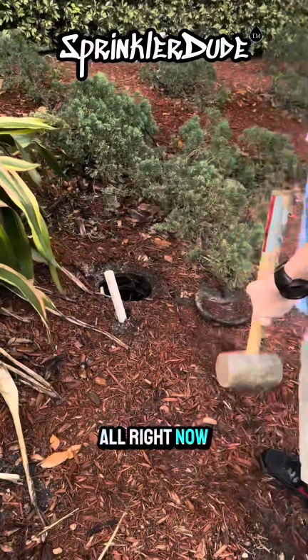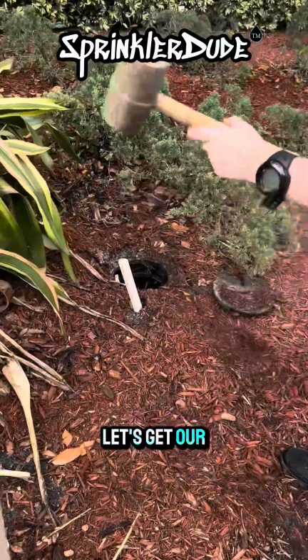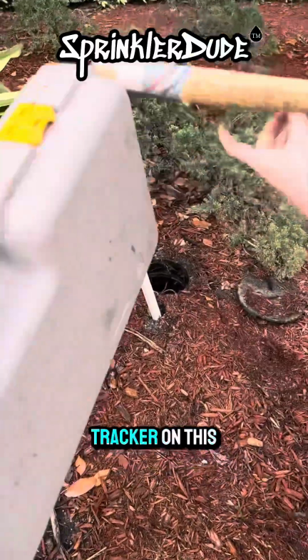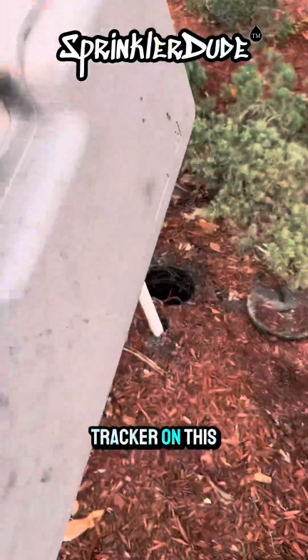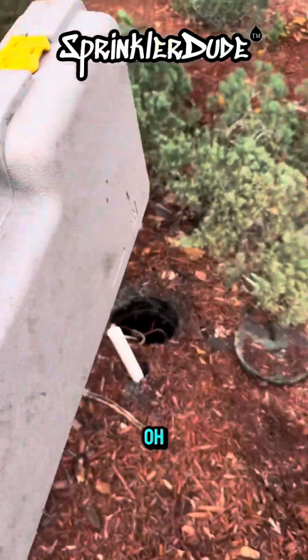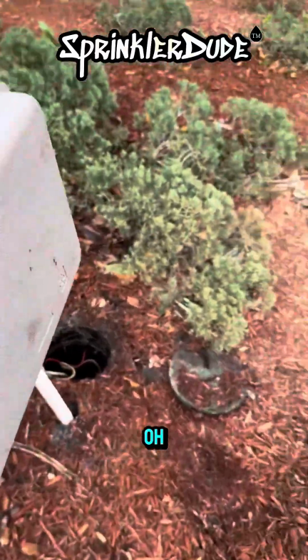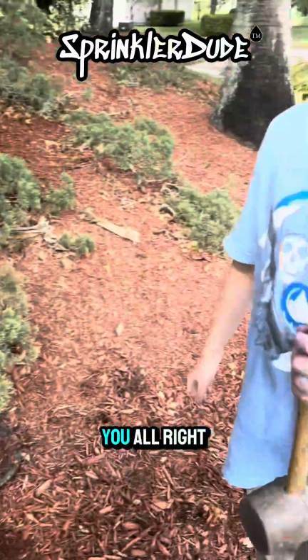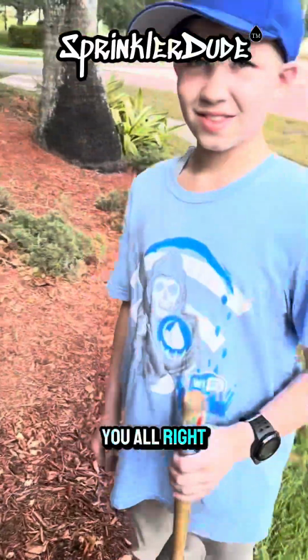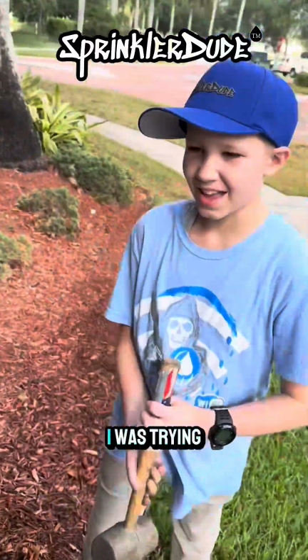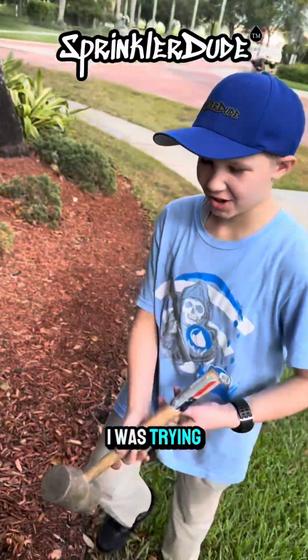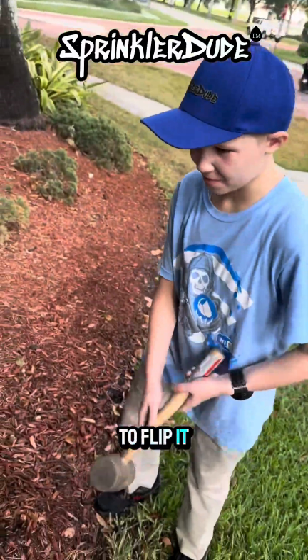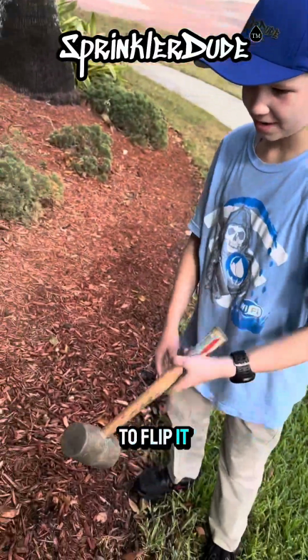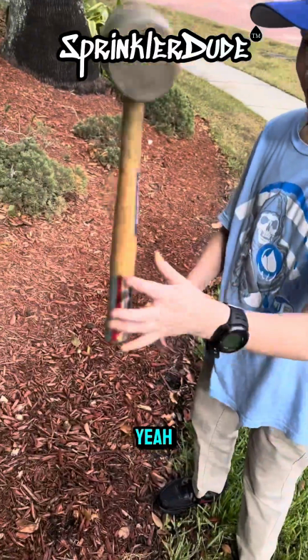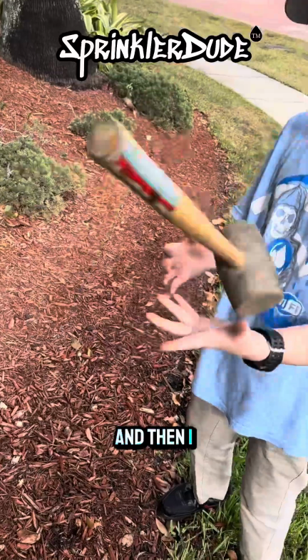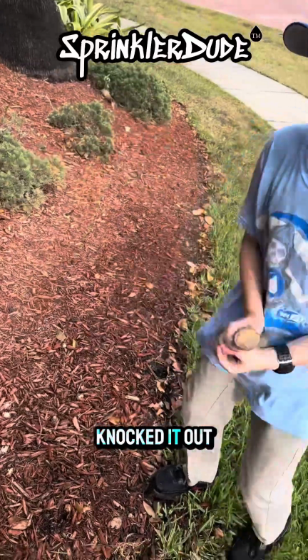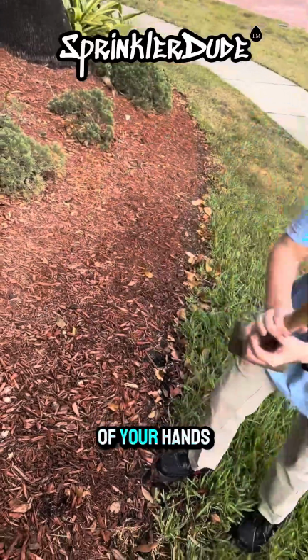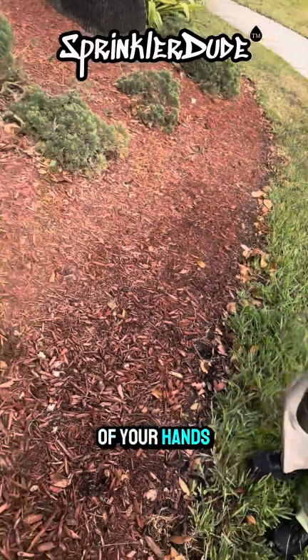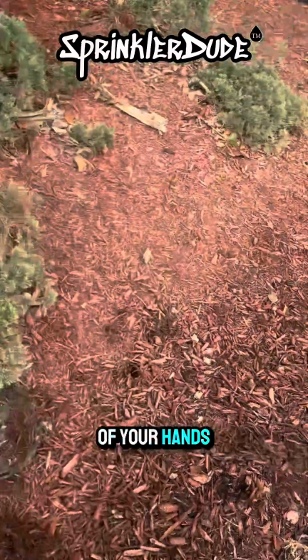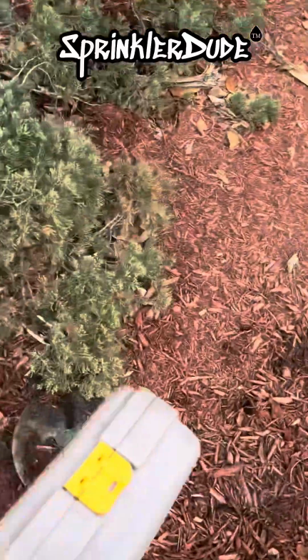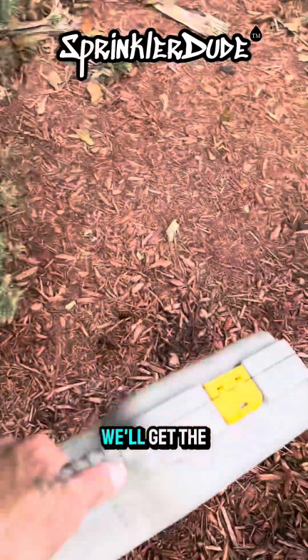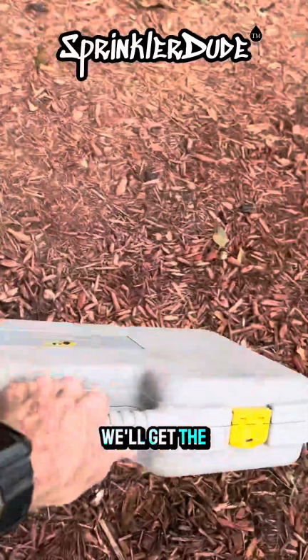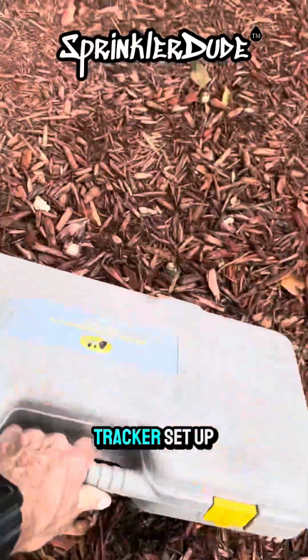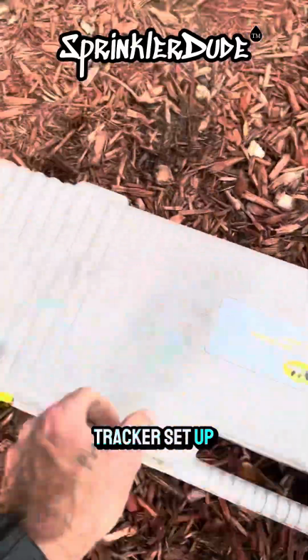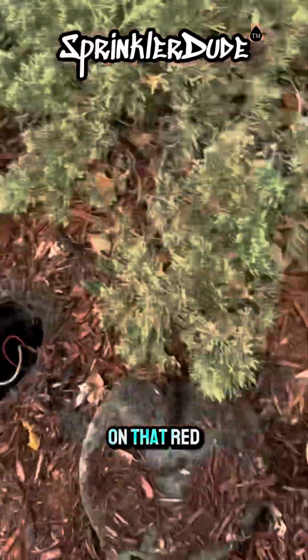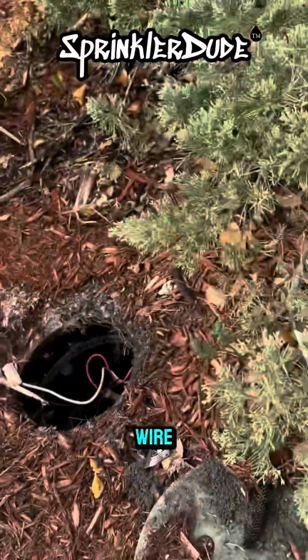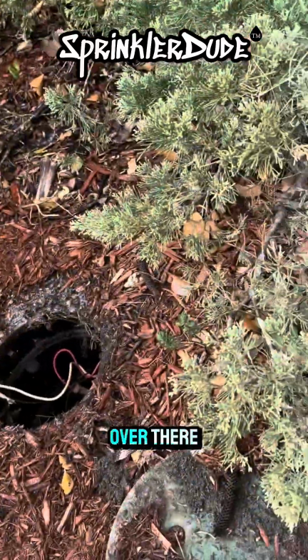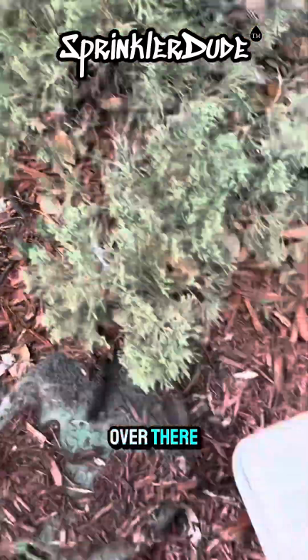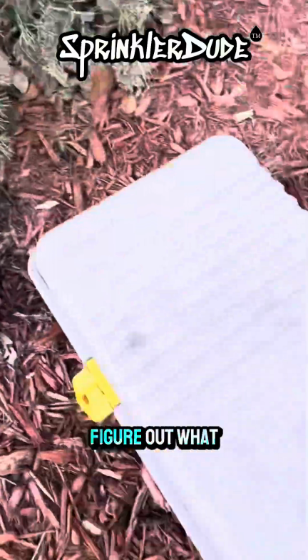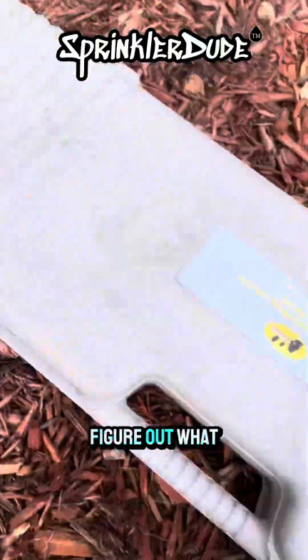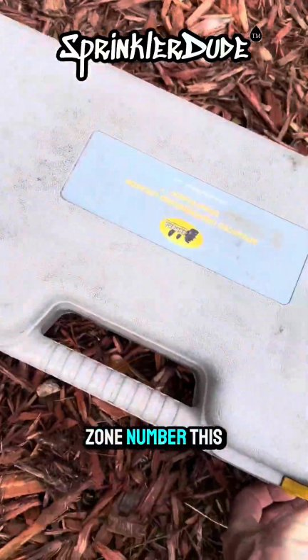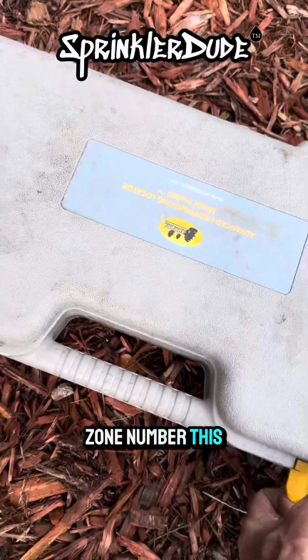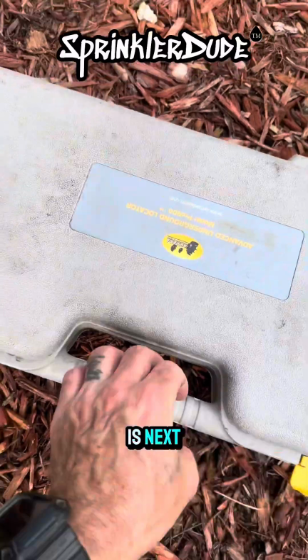Now let's get our tracker on this. We'll get the tracker set up on that red wire over there so we can figure out what zone number this is next.